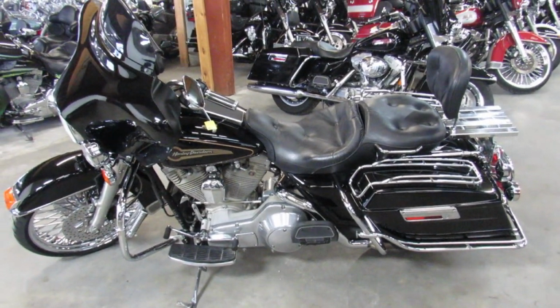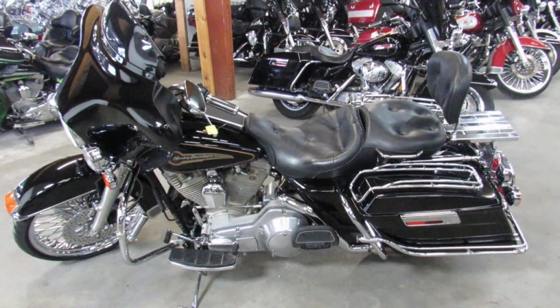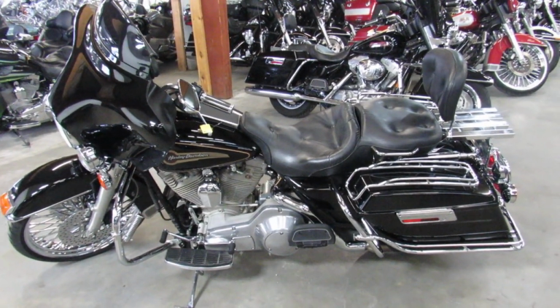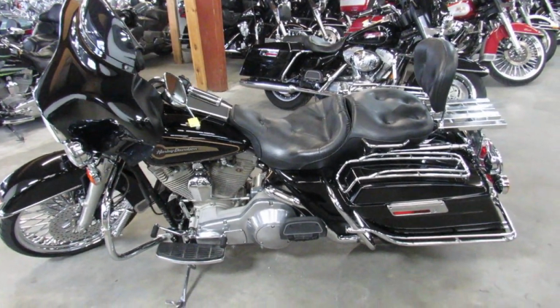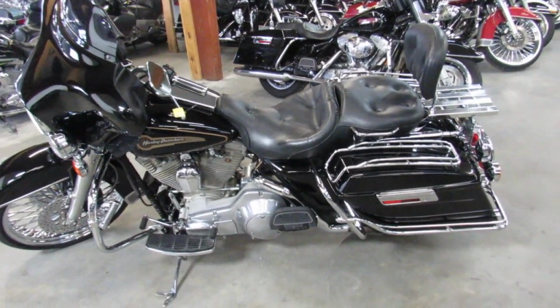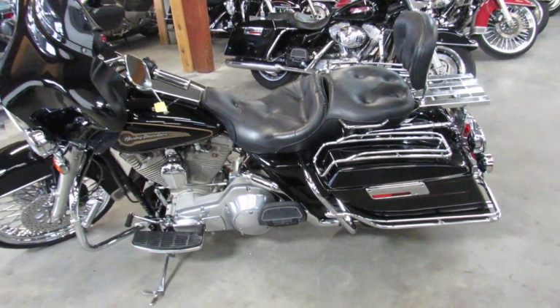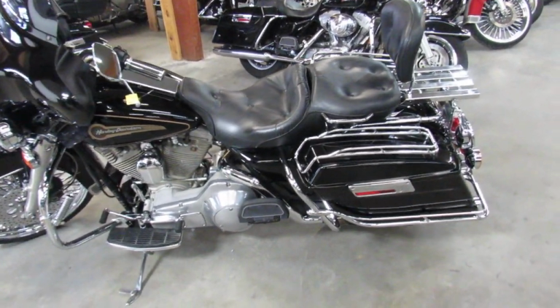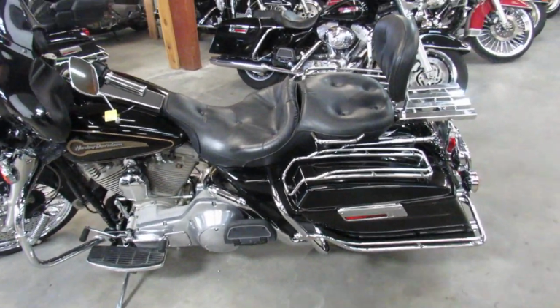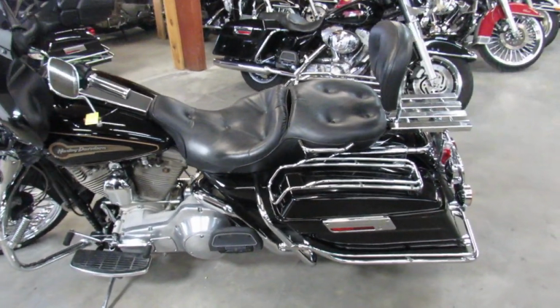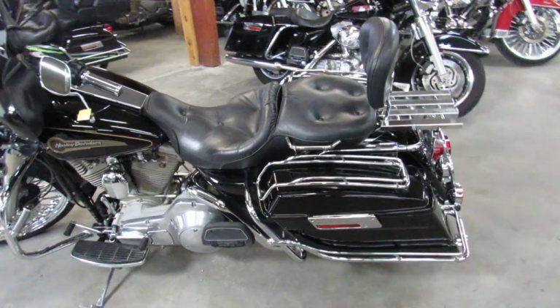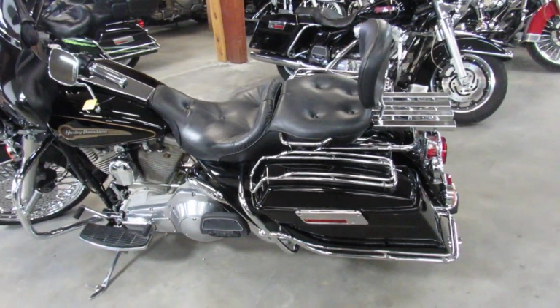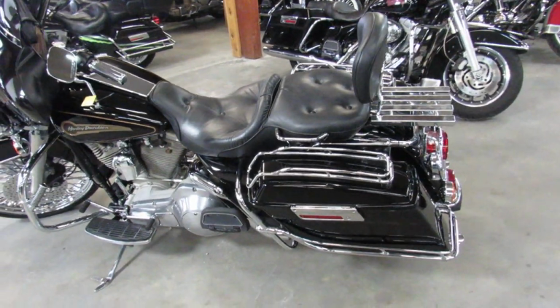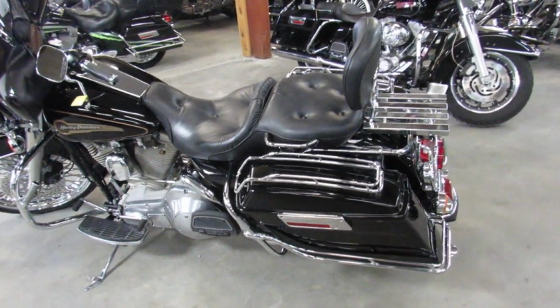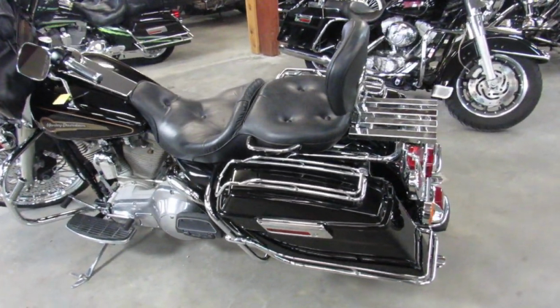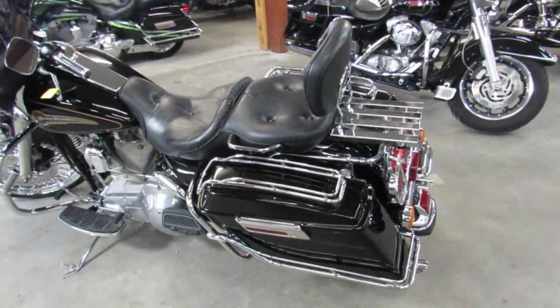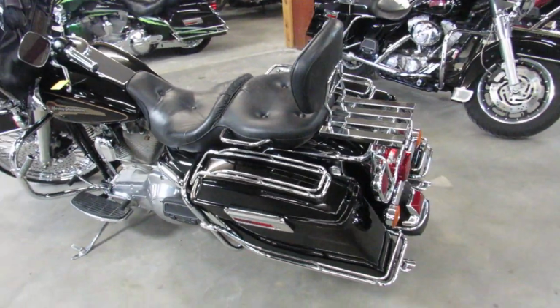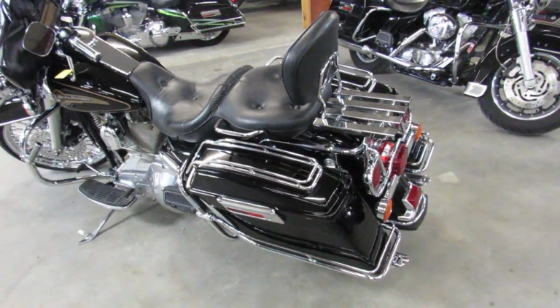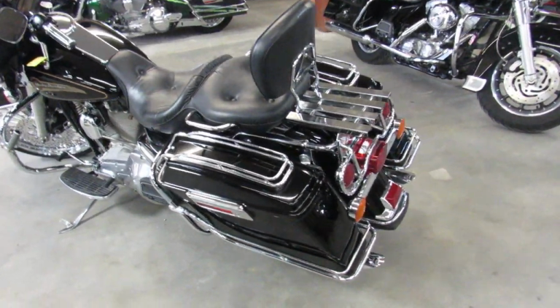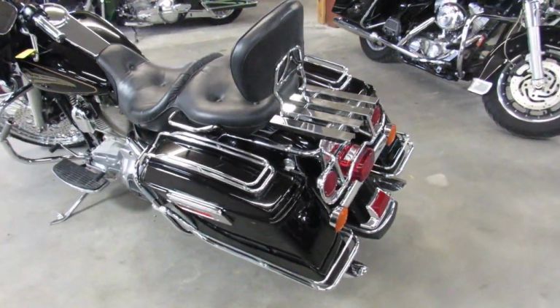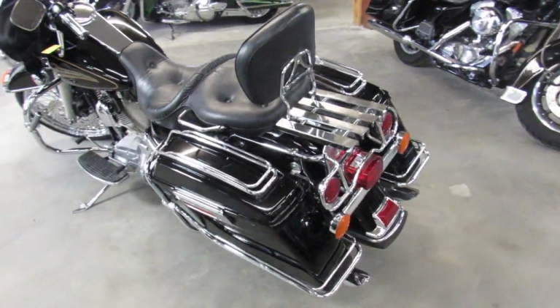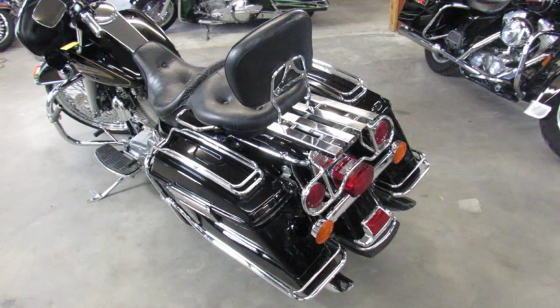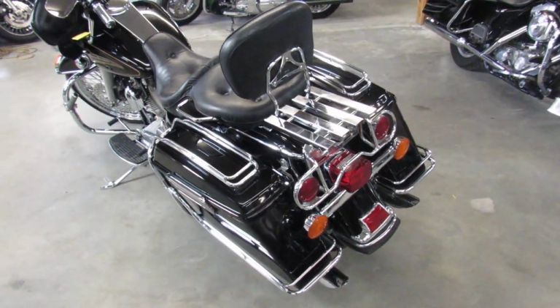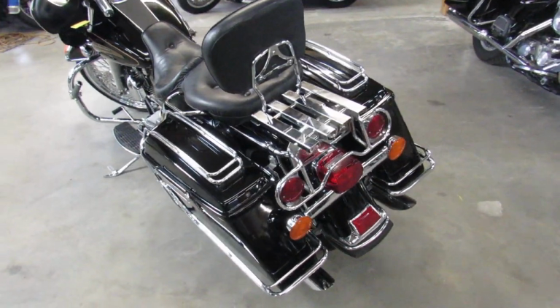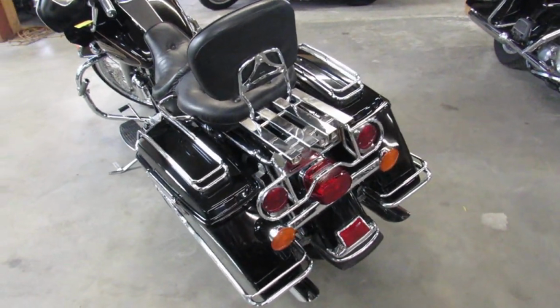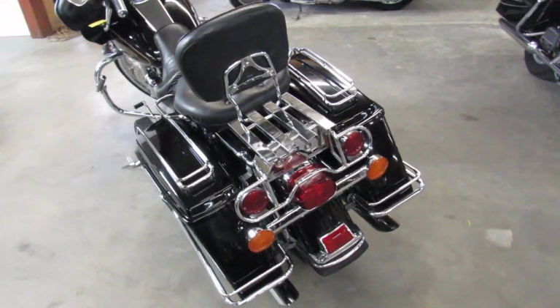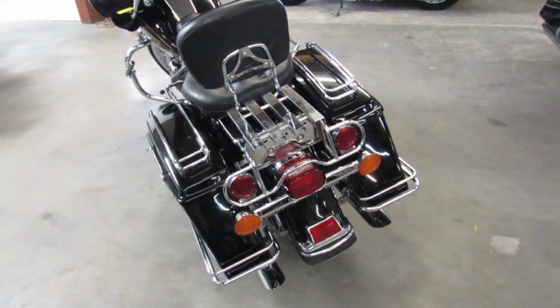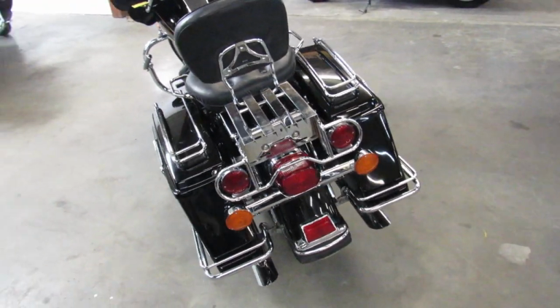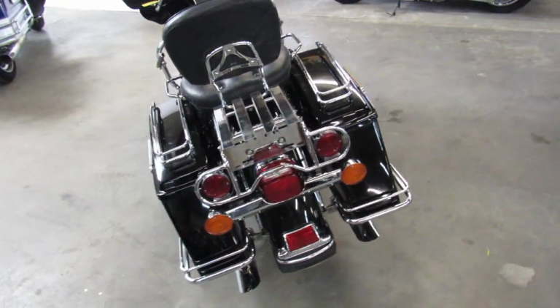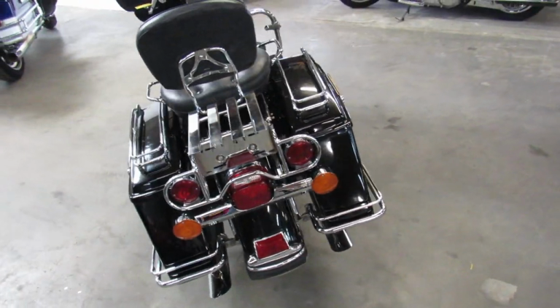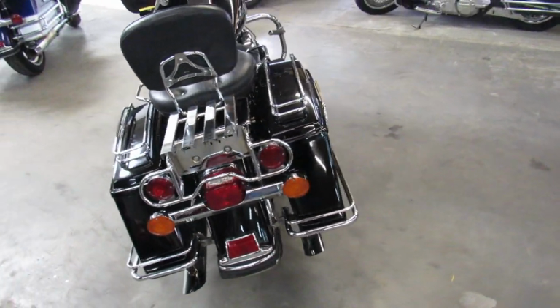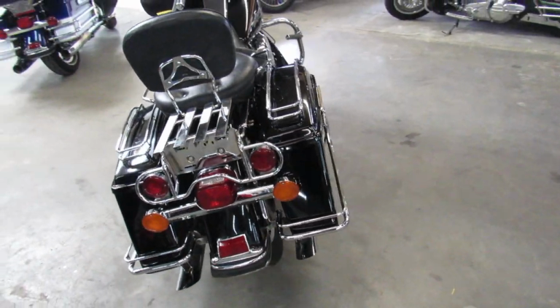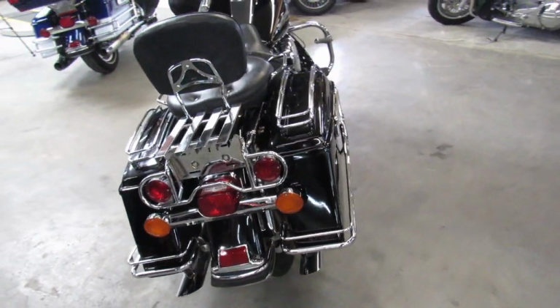Hey guys, Aaron and Andrew here at Approval Power Sports doing some videos on the used Harley Davidsons. Over 400 used Harleys here. We got guaranteed financing, we got leasing programs, layaway programs, and your trades are always welcome.